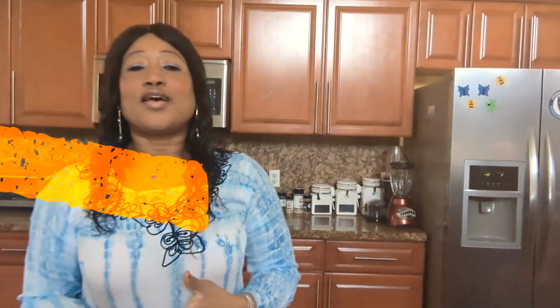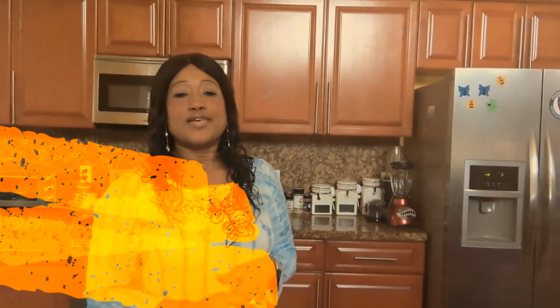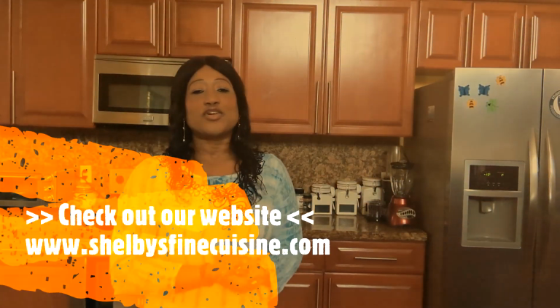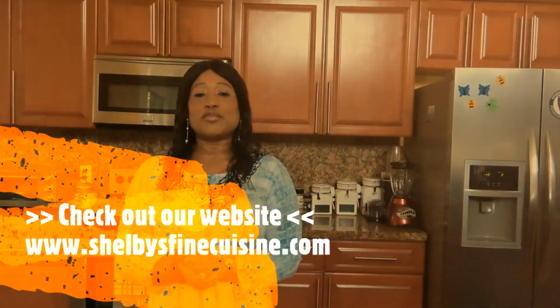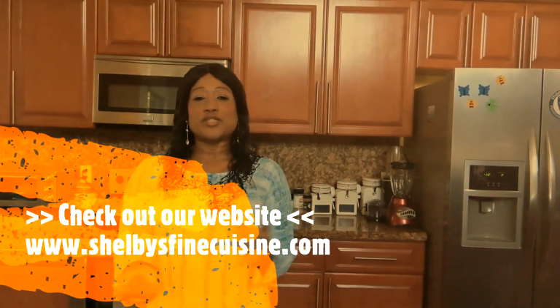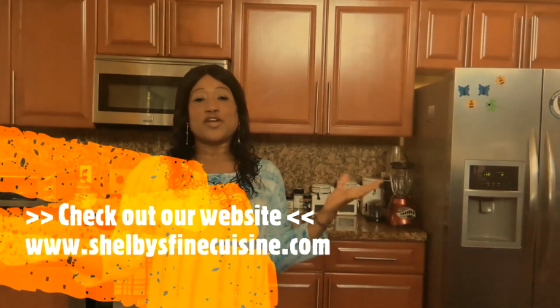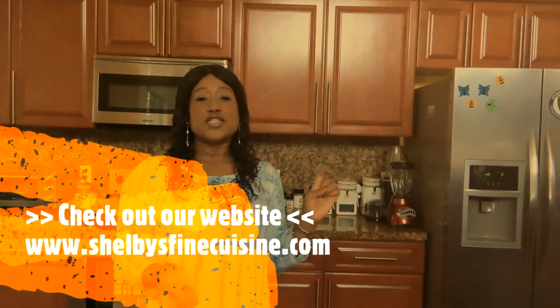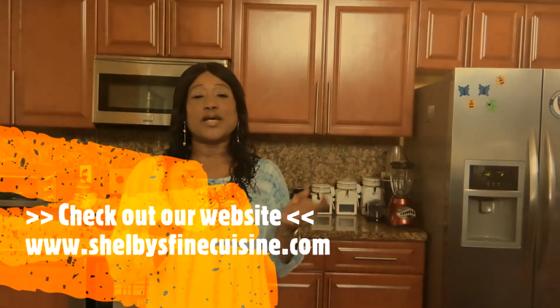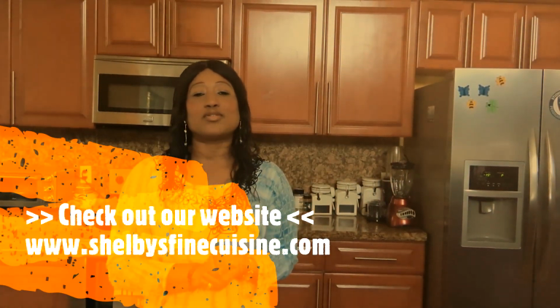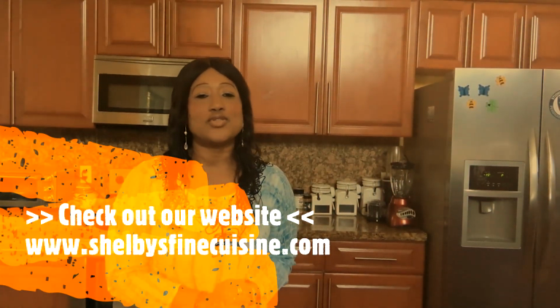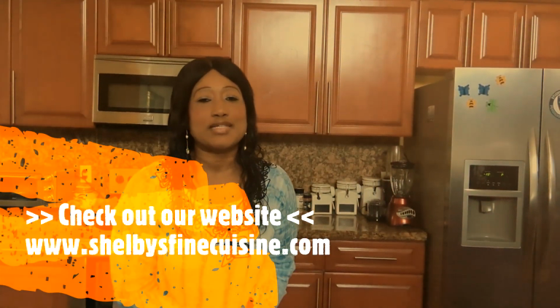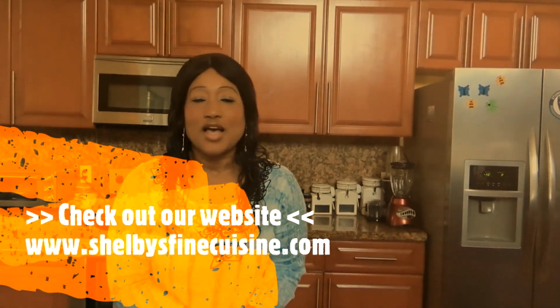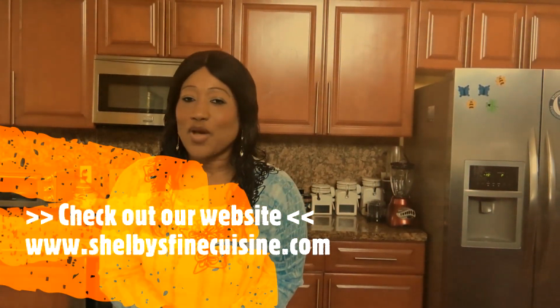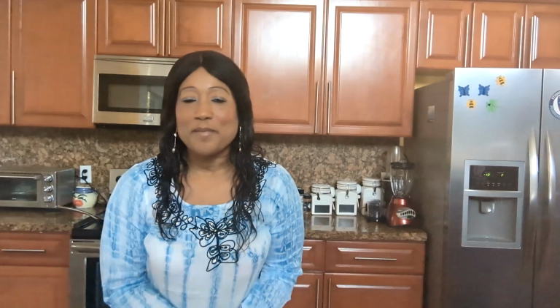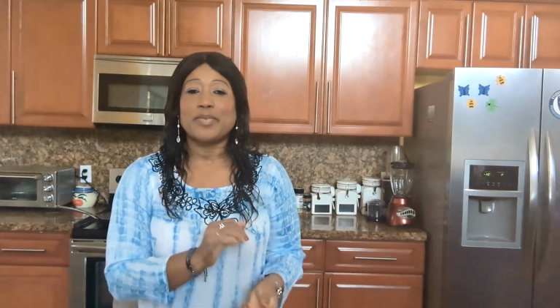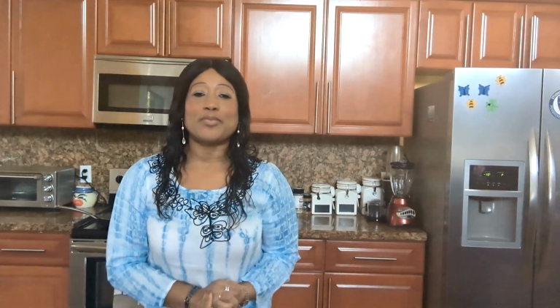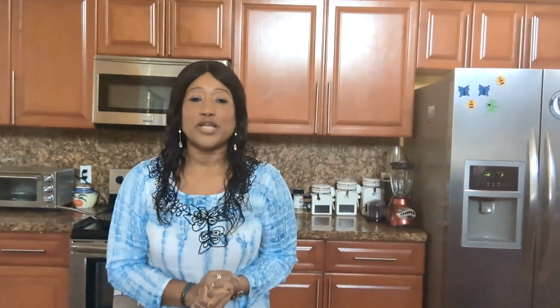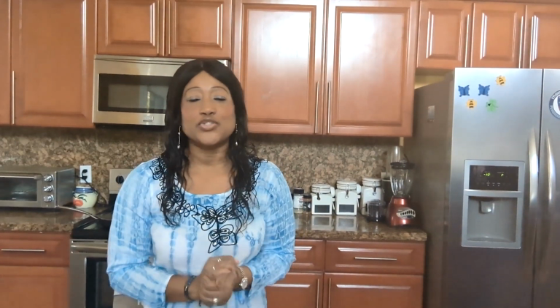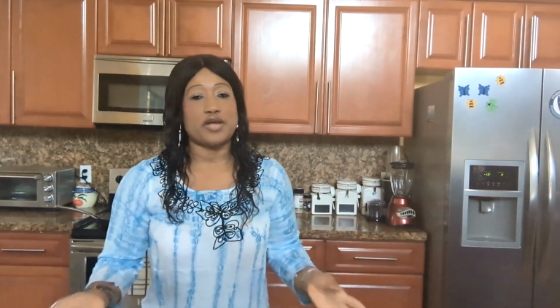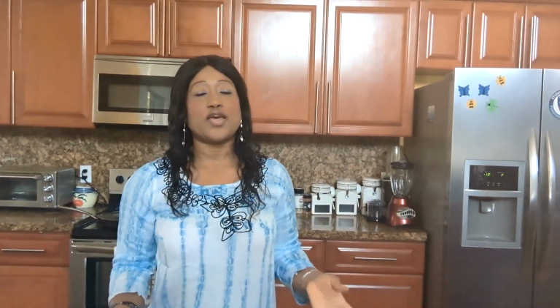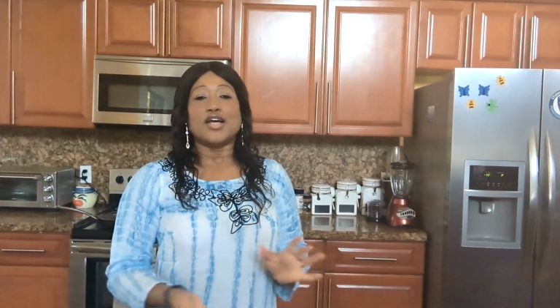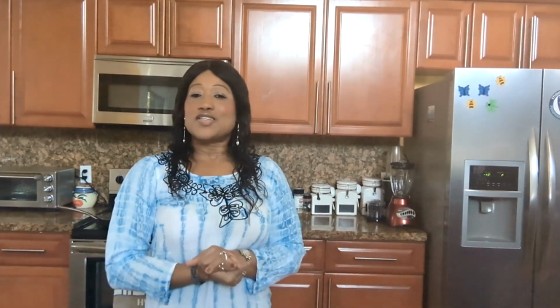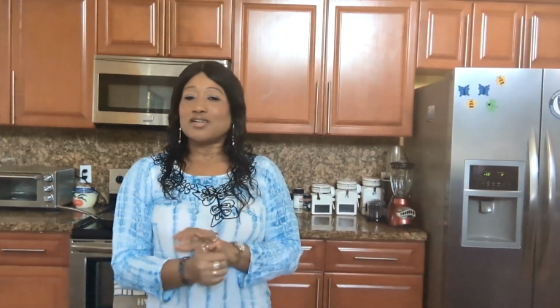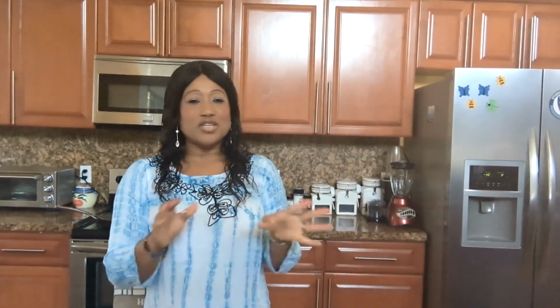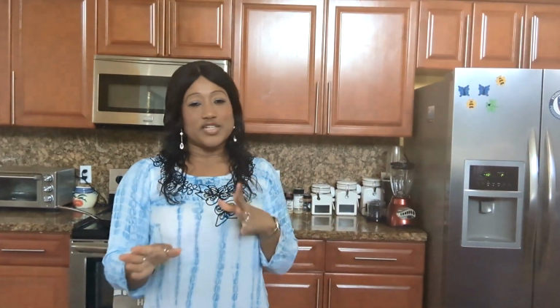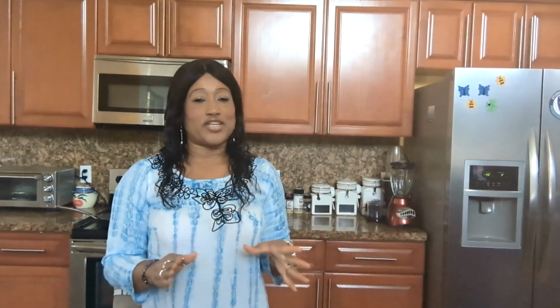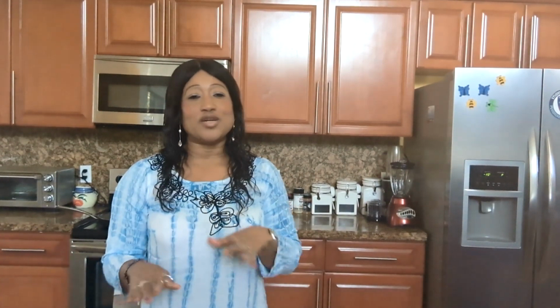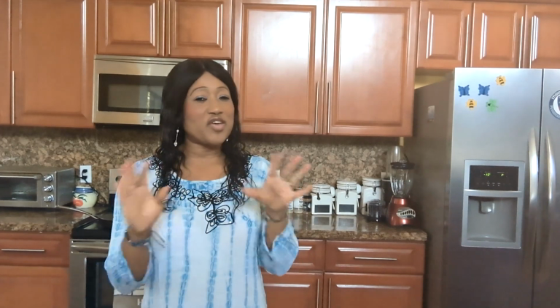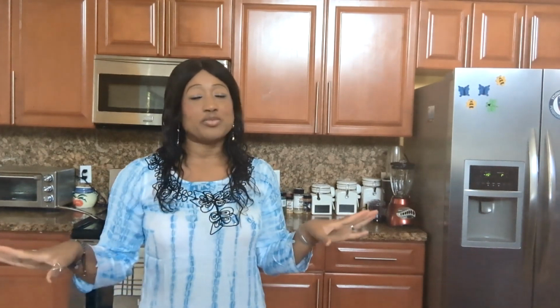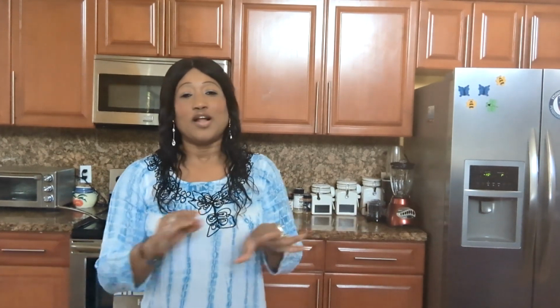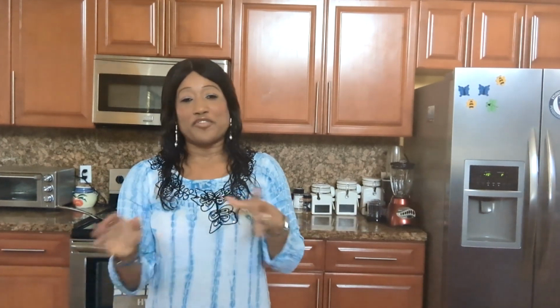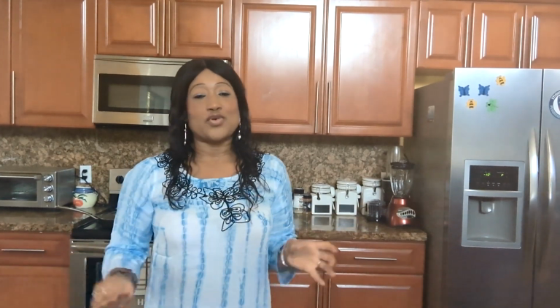Hey guys, it's your girl Shelby from Shelby Fan Cuisine. Today I'm going to show you guys how I make my pineapple pesto chicken wraps. It's not gonna be too crazy today — it's gonna be very simple and fast.